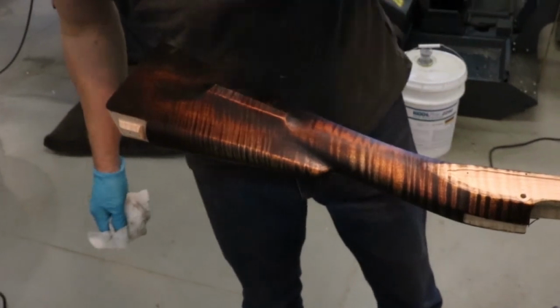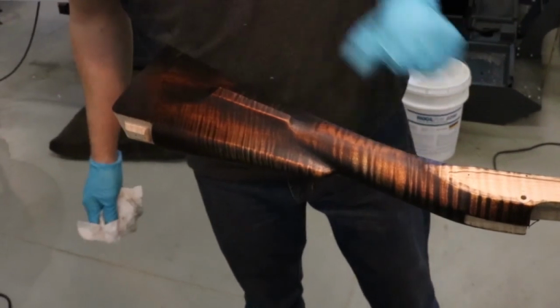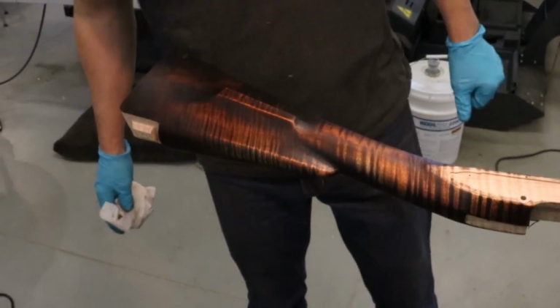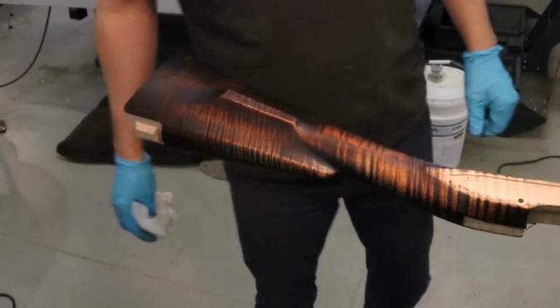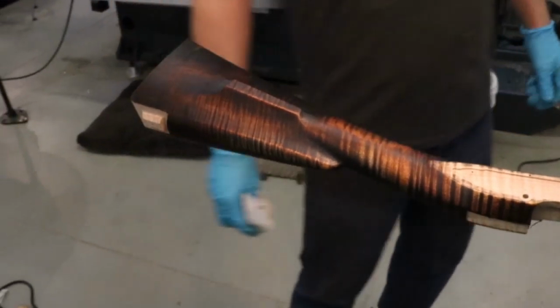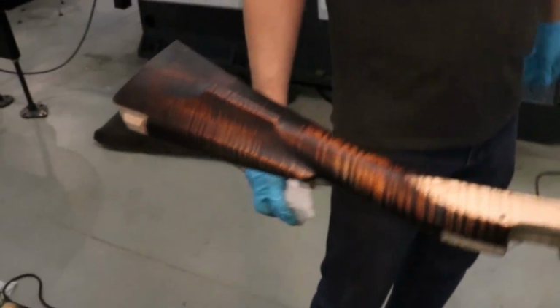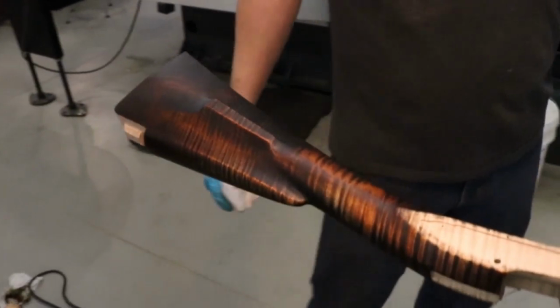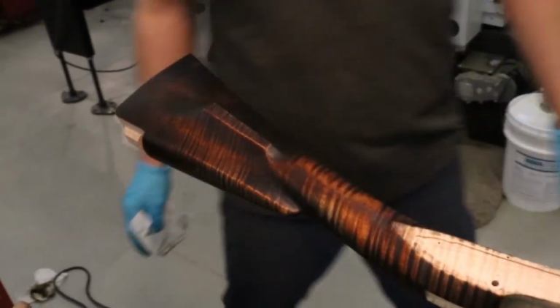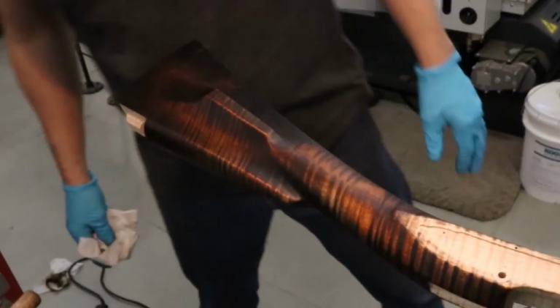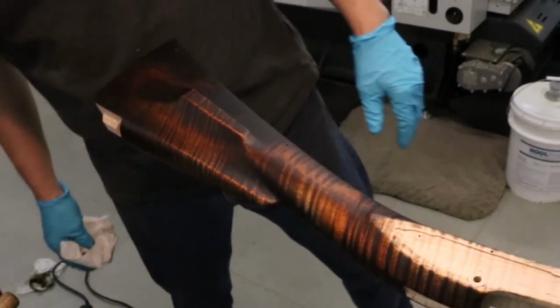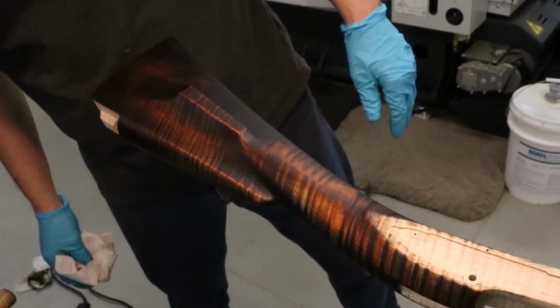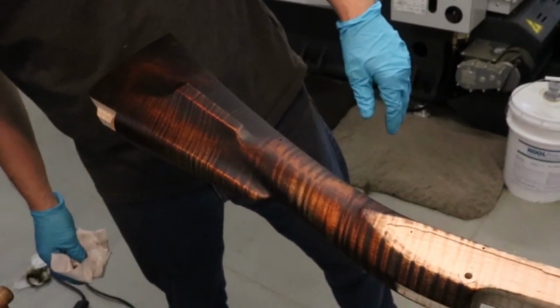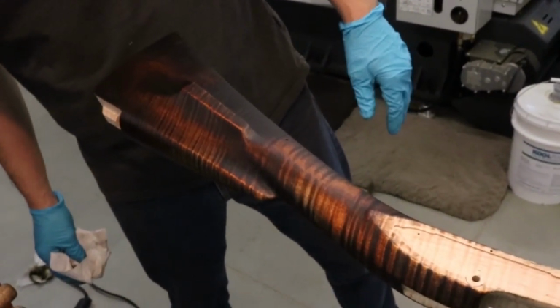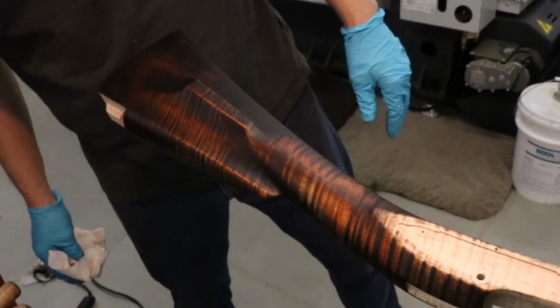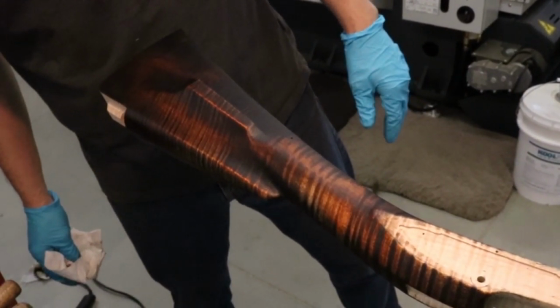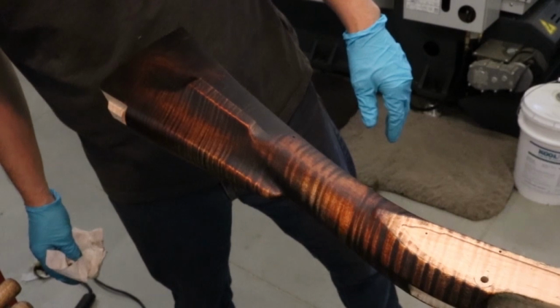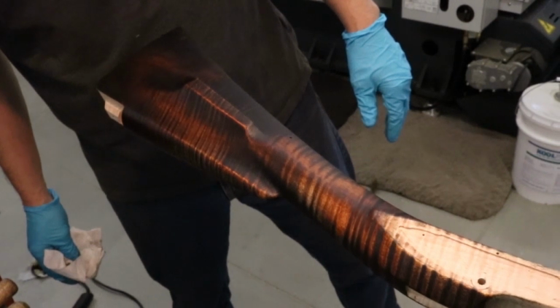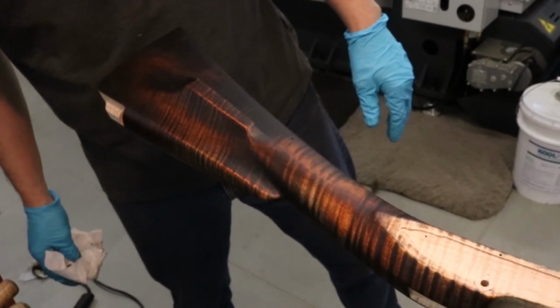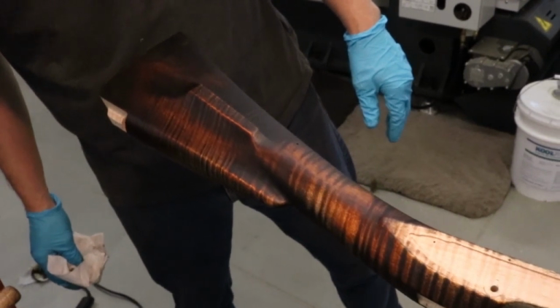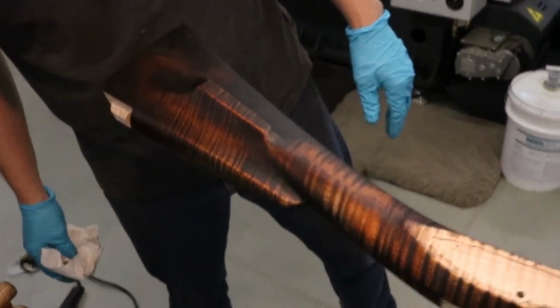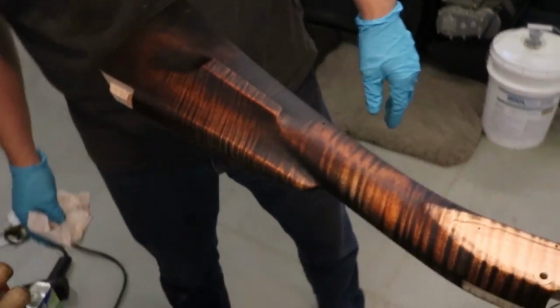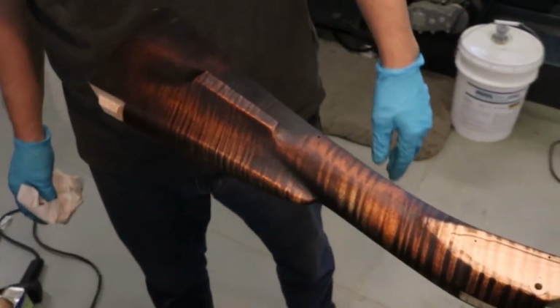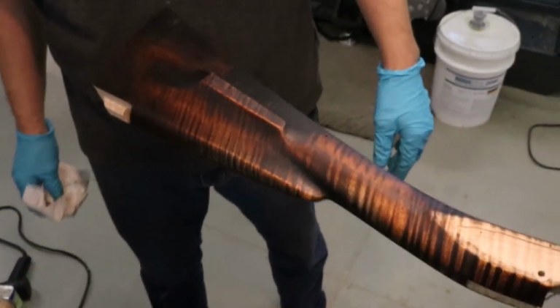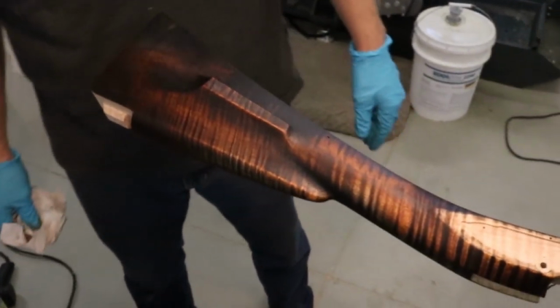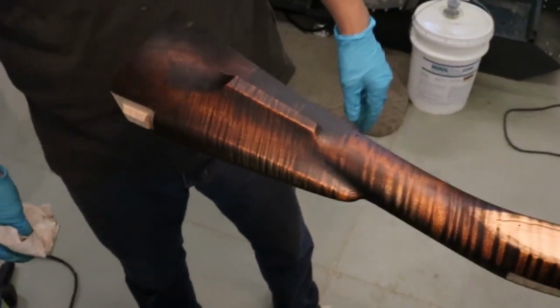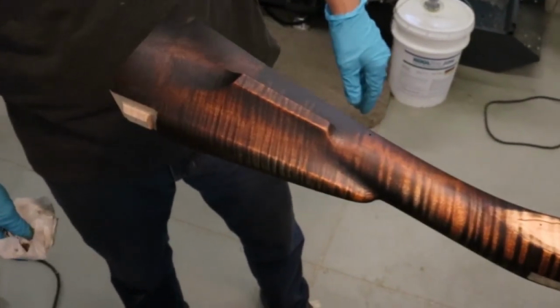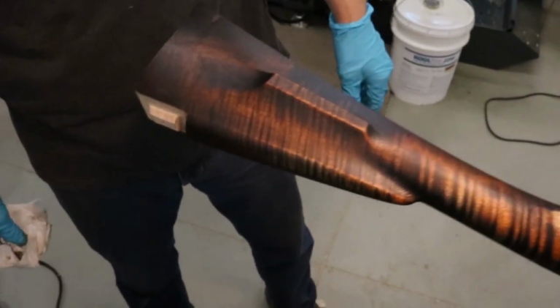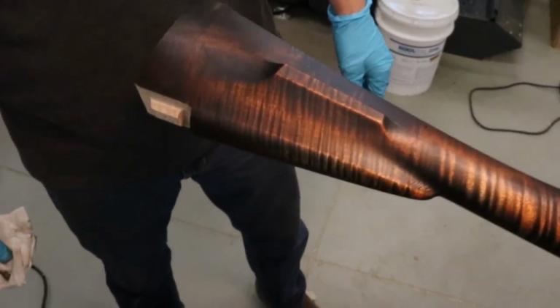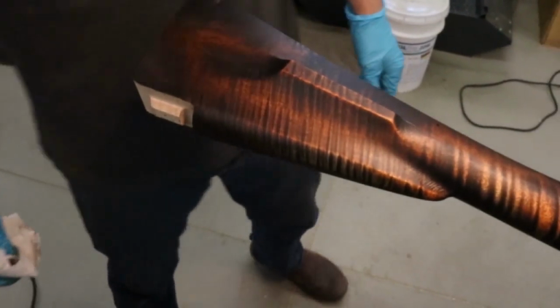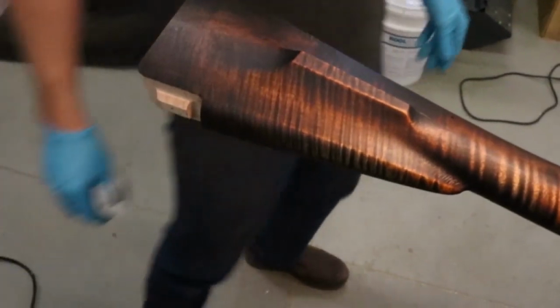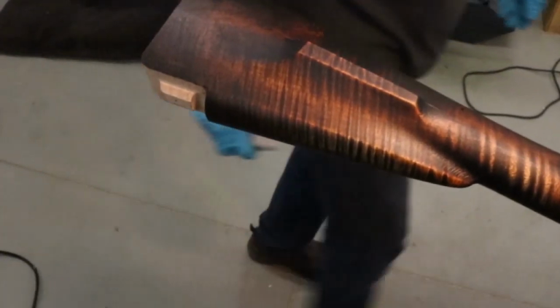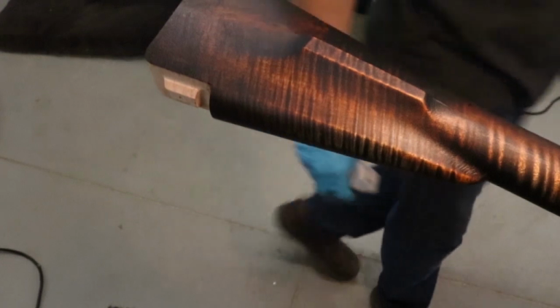We'll go ahead and add a little bit of Trans-Tint stain mixed with the oil just to see what it does. Give that a try.